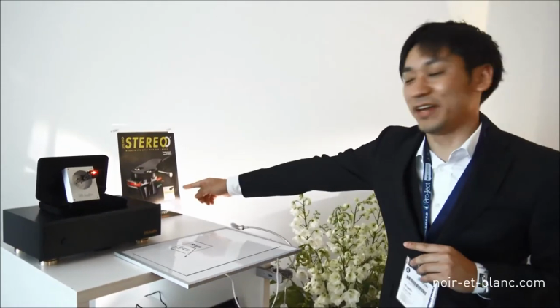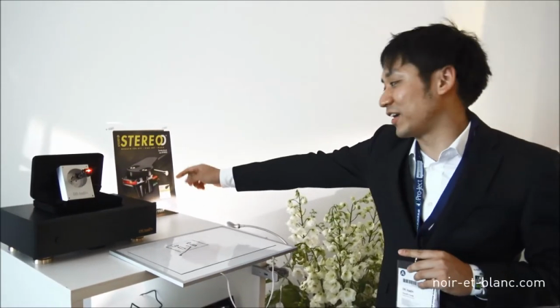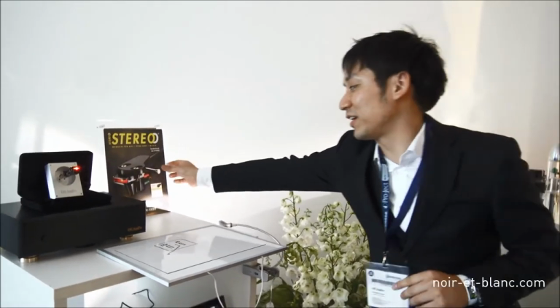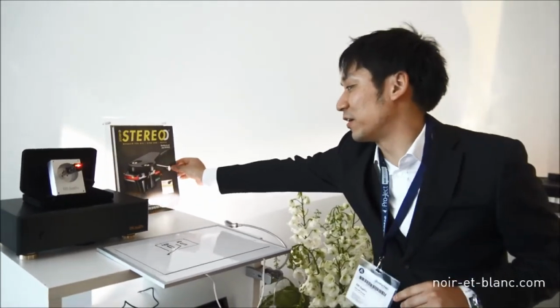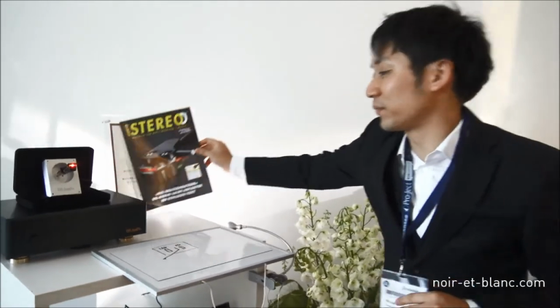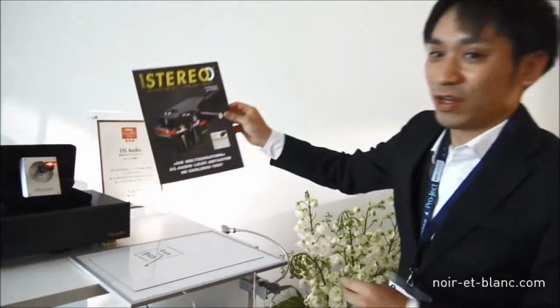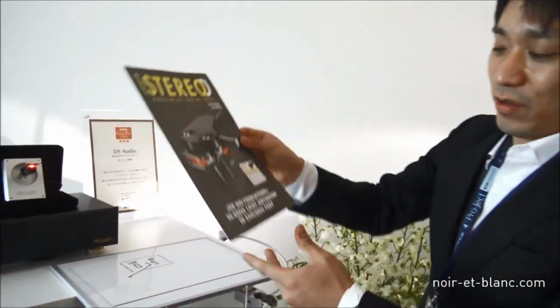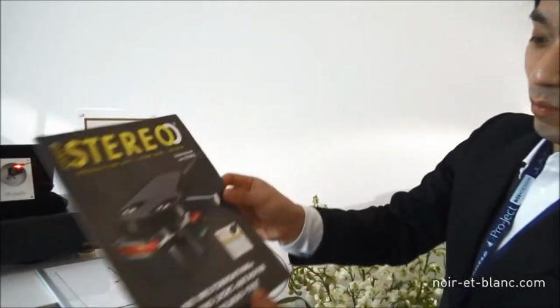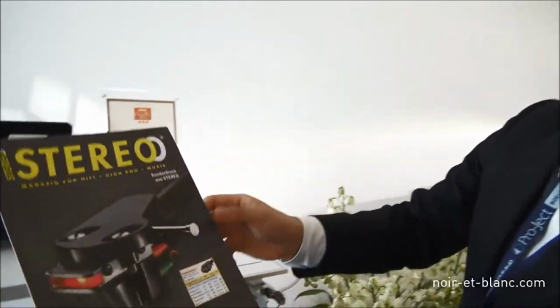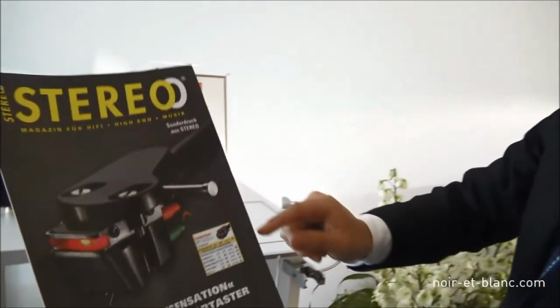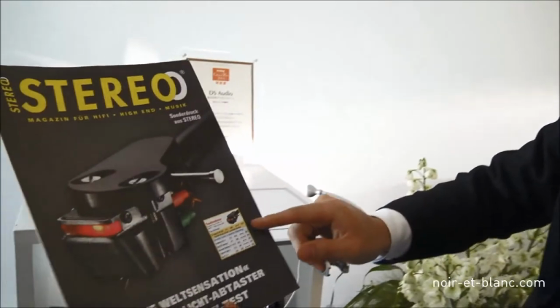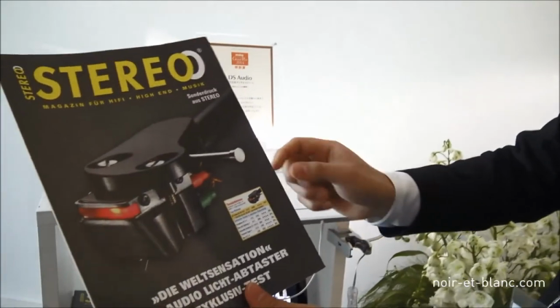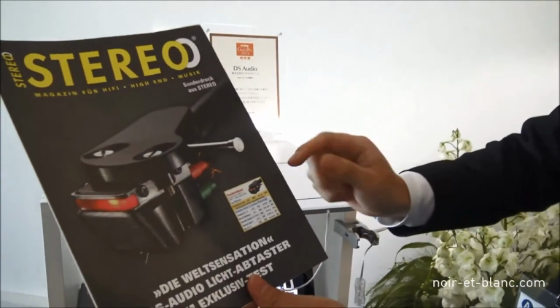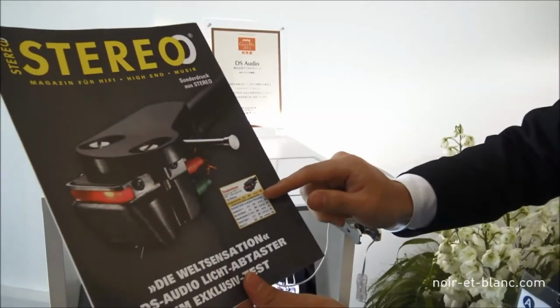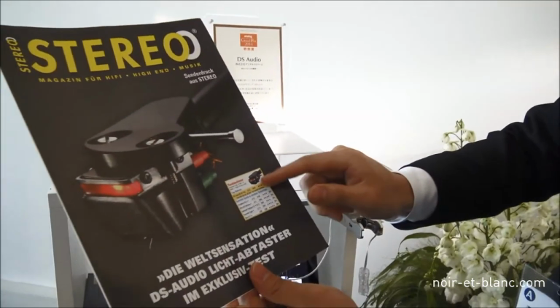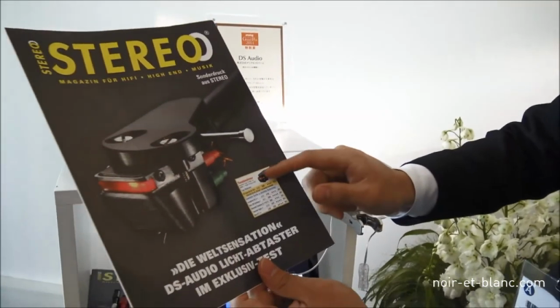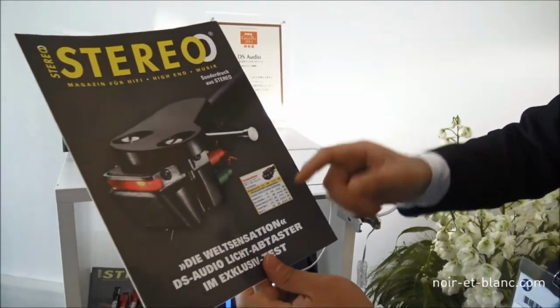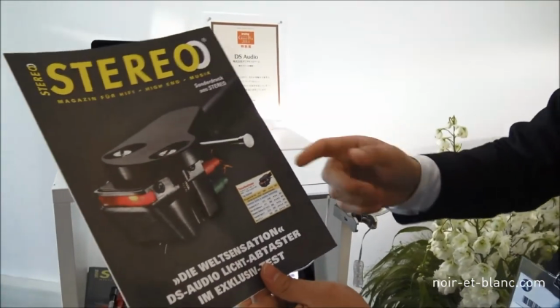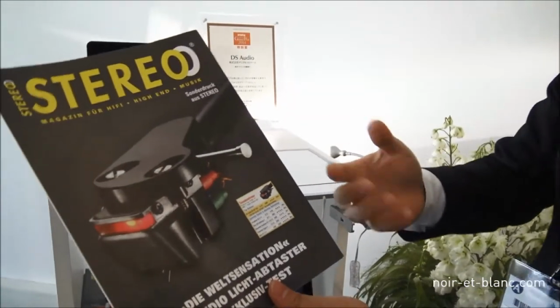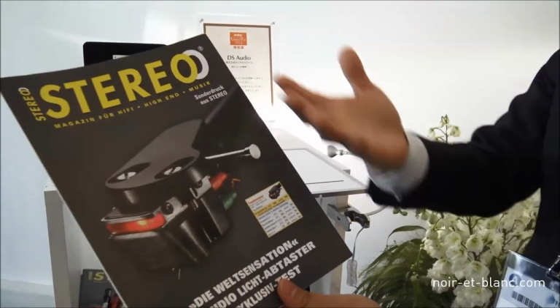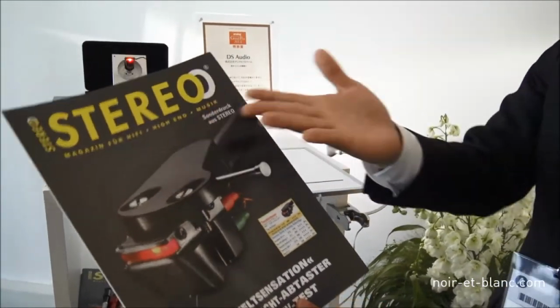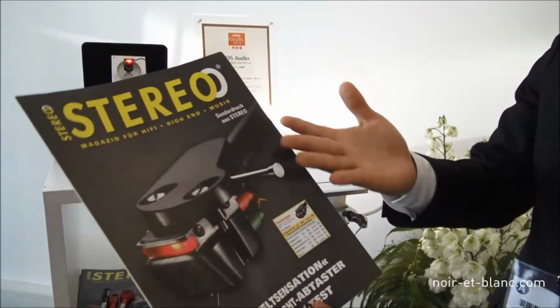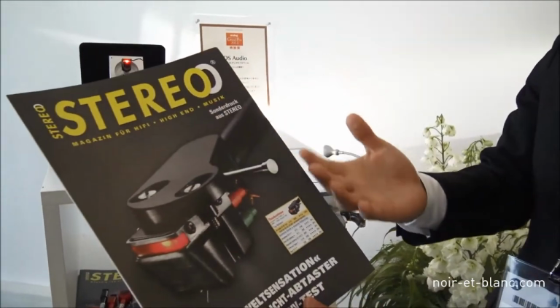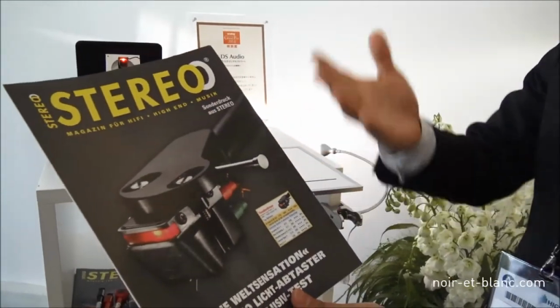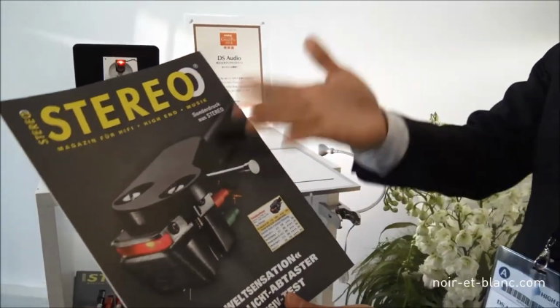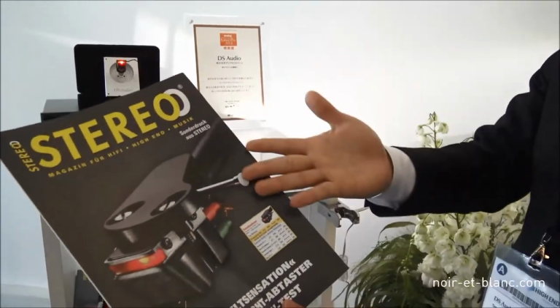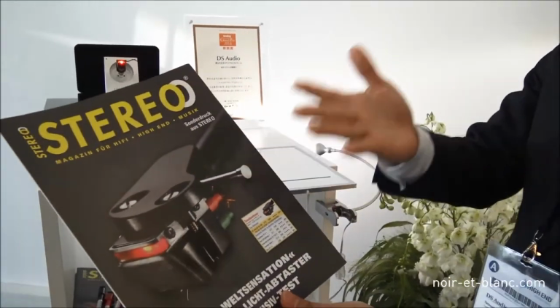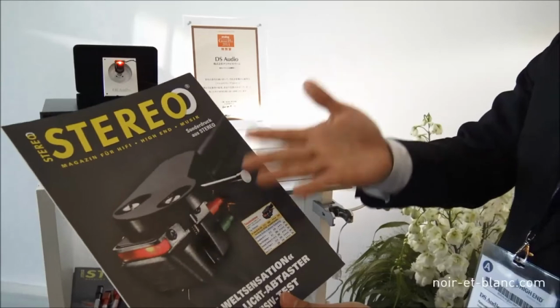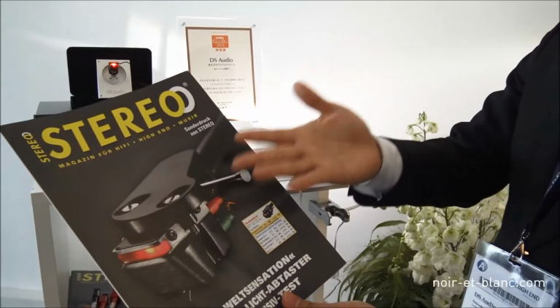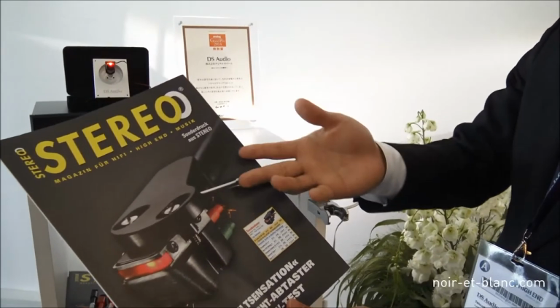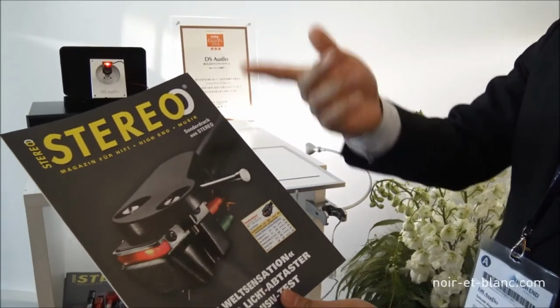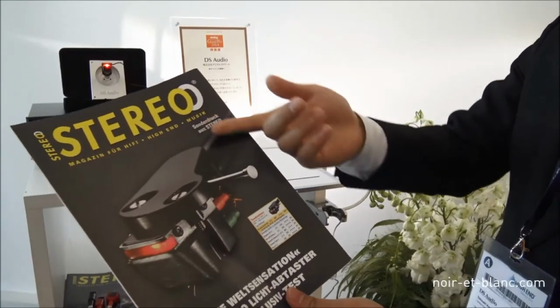We are getting 100% points from this magazine. This is the world number one cartridge, they say.